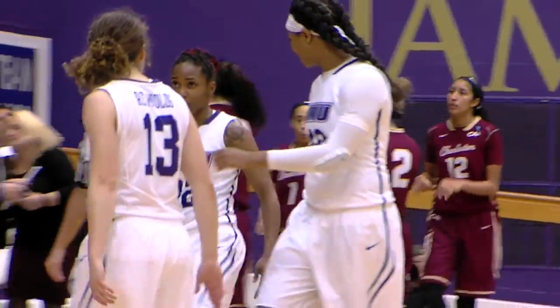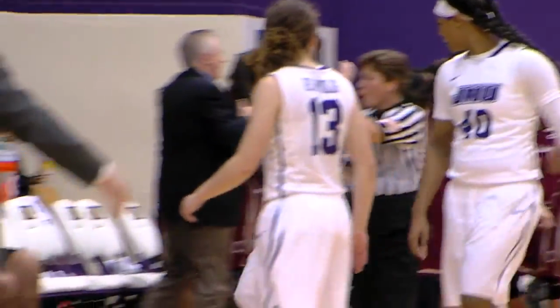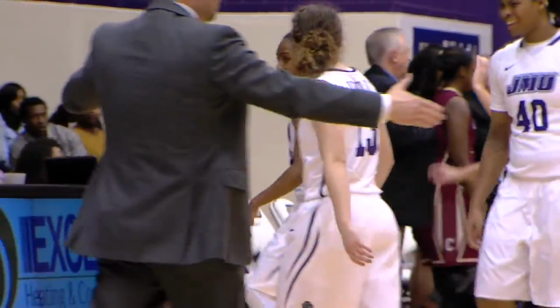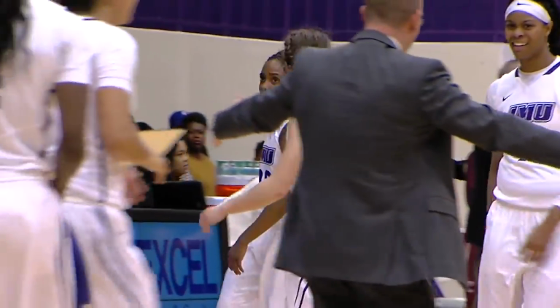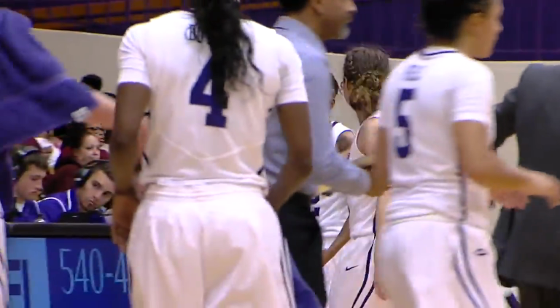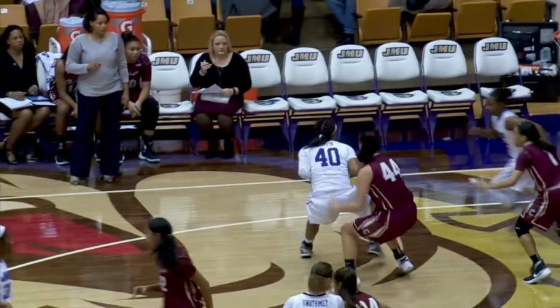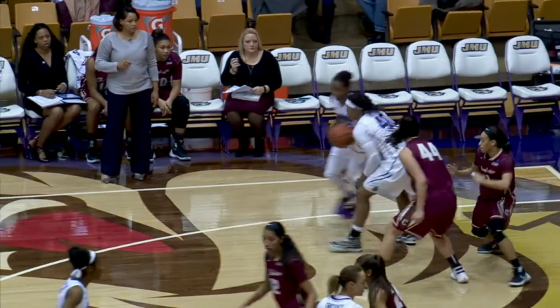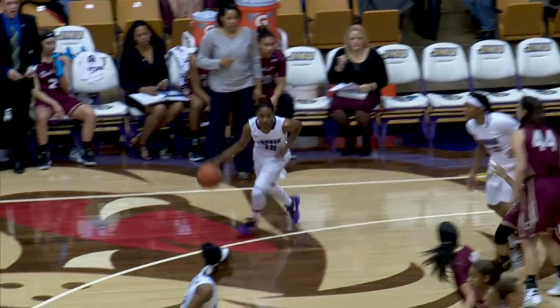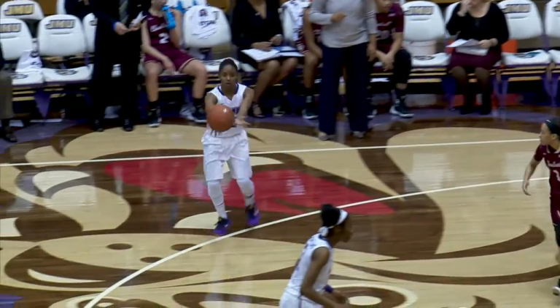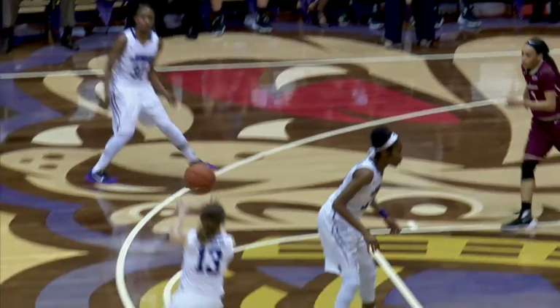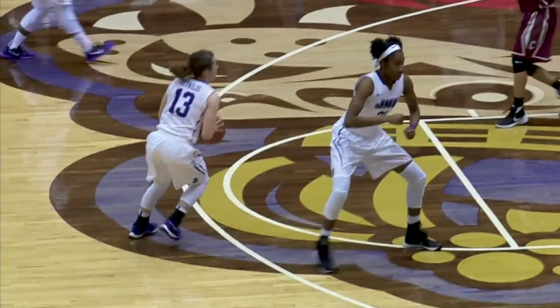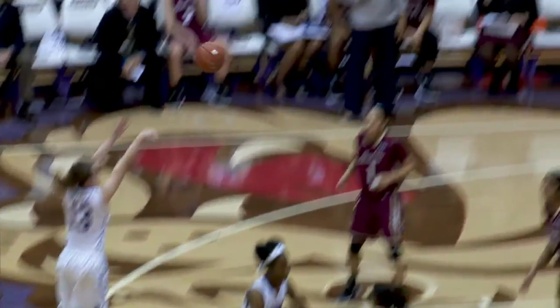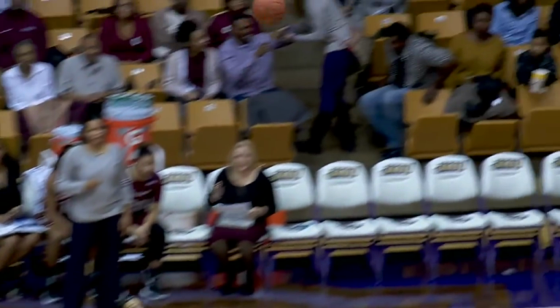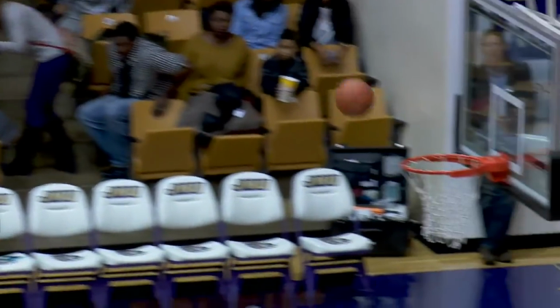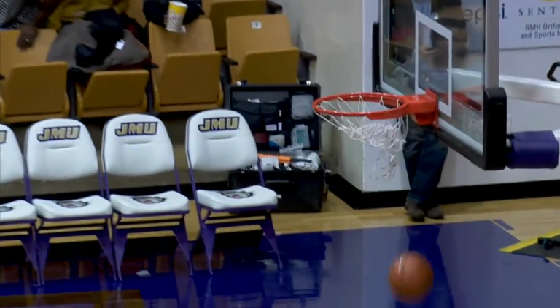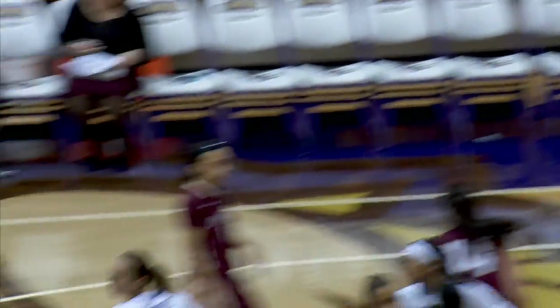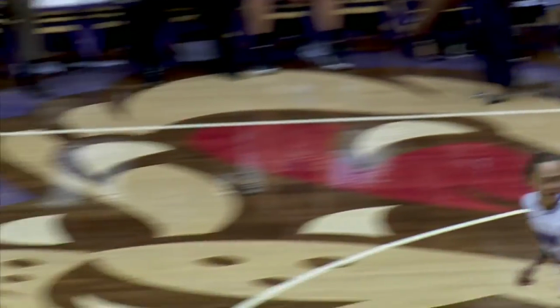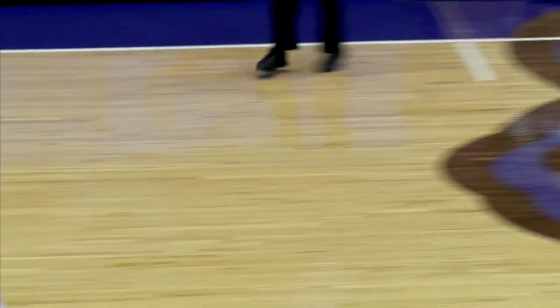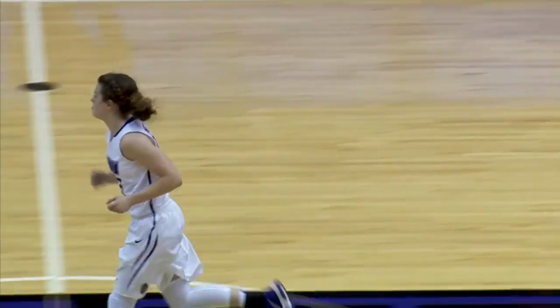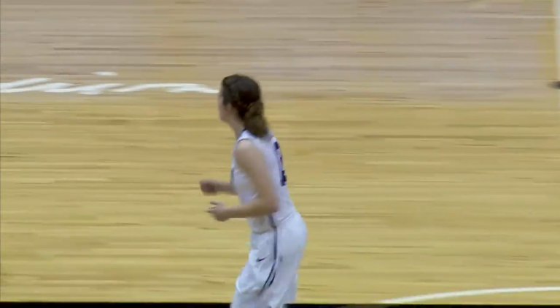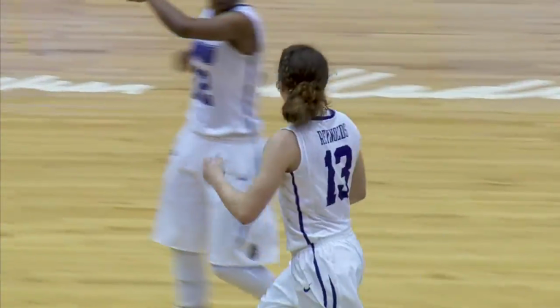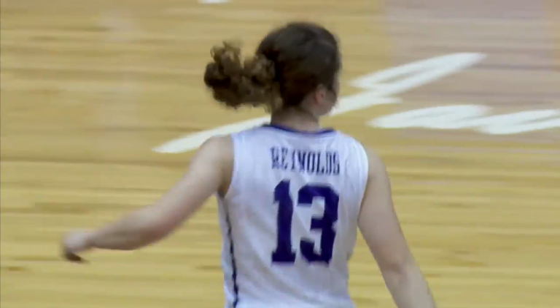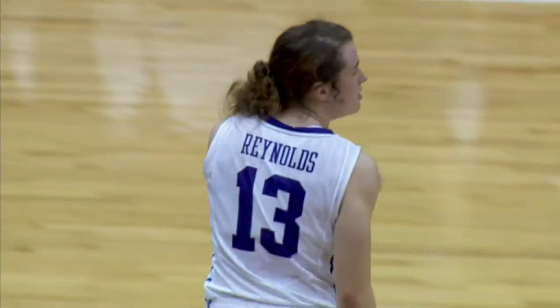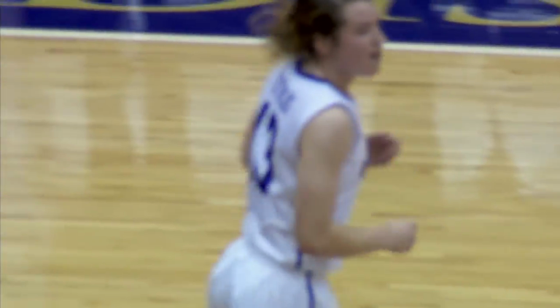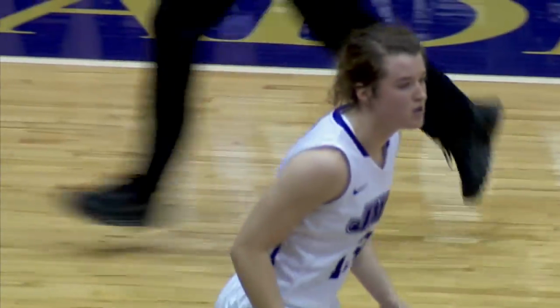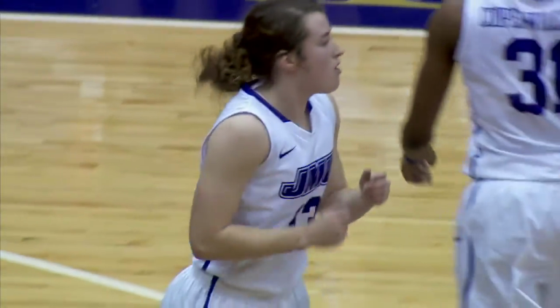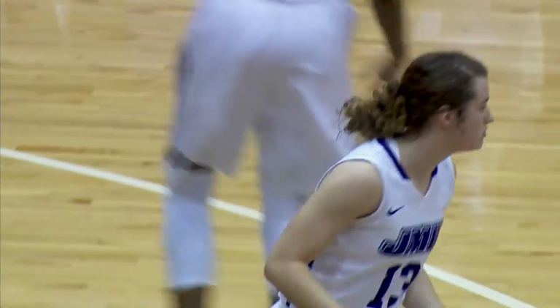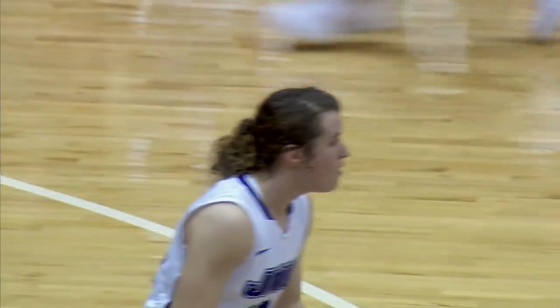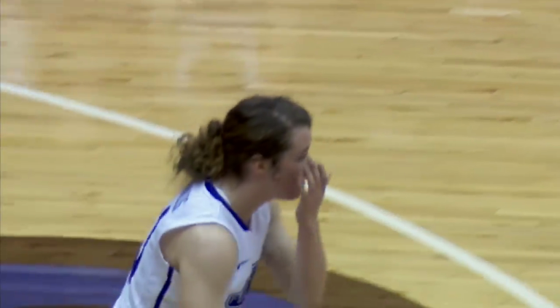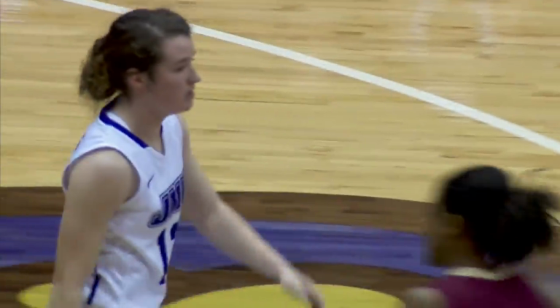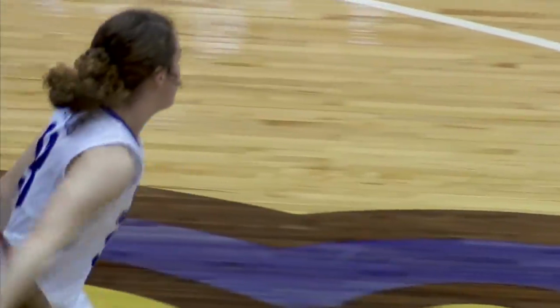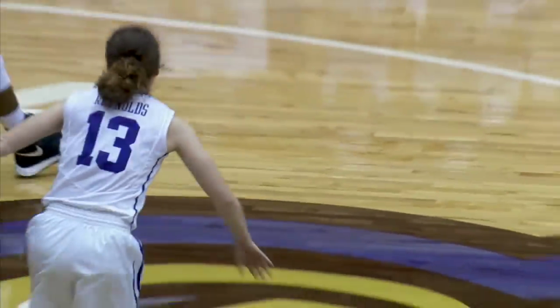Timeout will be called. Mickens inbounds it to Griffin, back out Mickens off a screen — Reynolds, three-ball, good. Right here, this is what we're used to seeing out of the Dukes: executing on the offensive end and just getting stops on the defensive end. It's a lot of fun to watch.